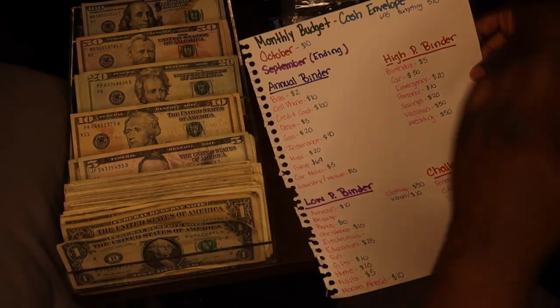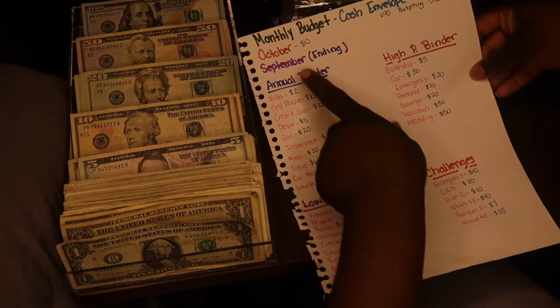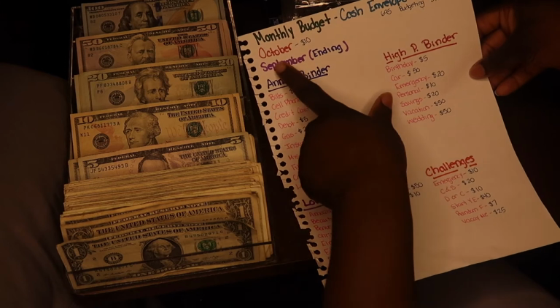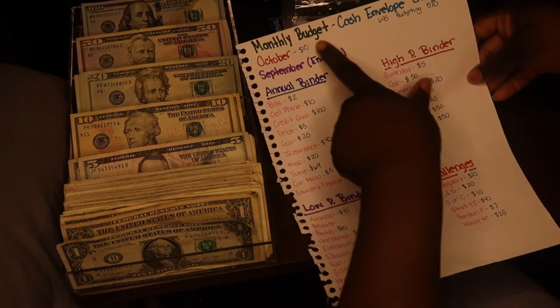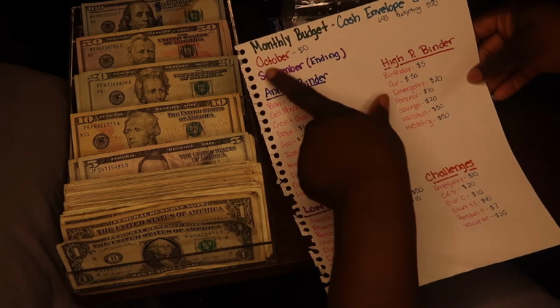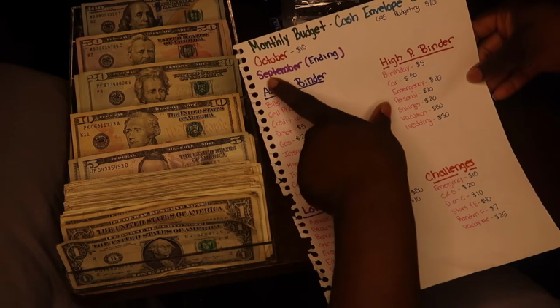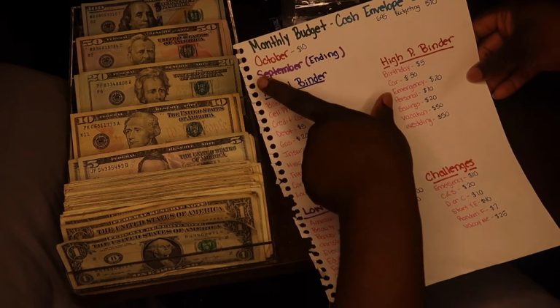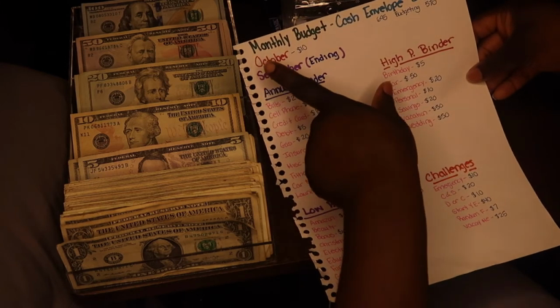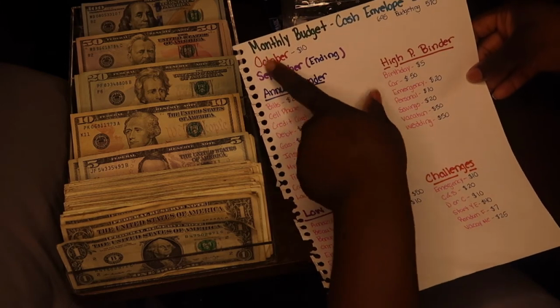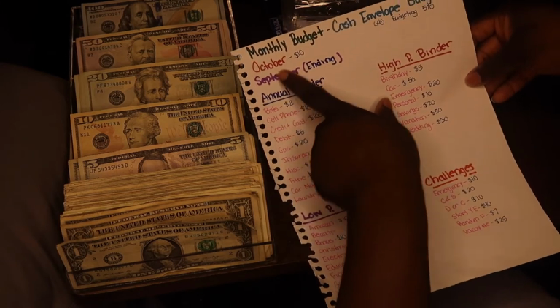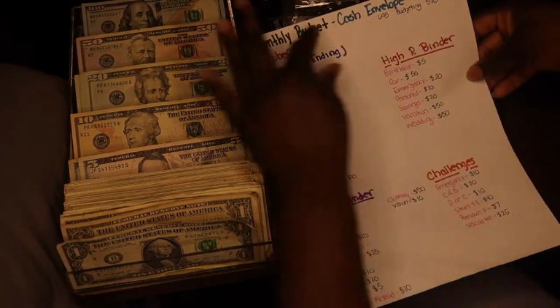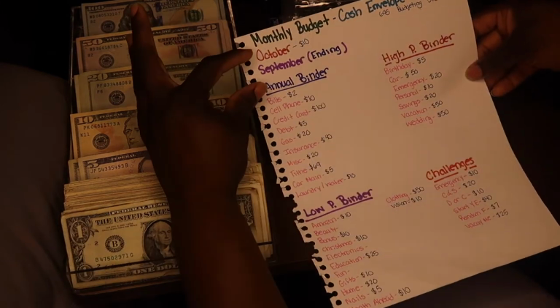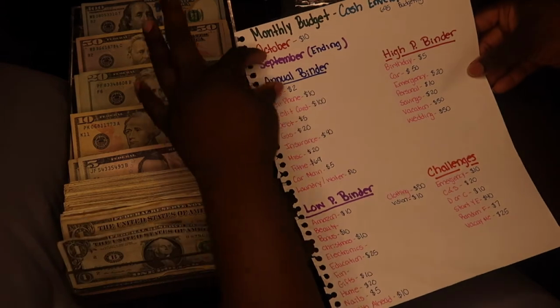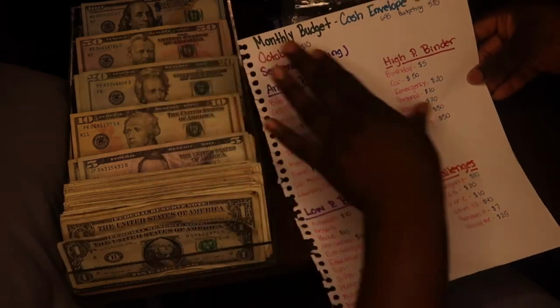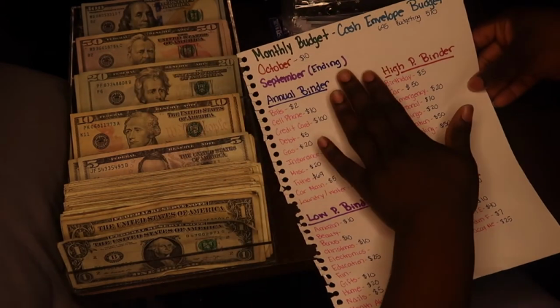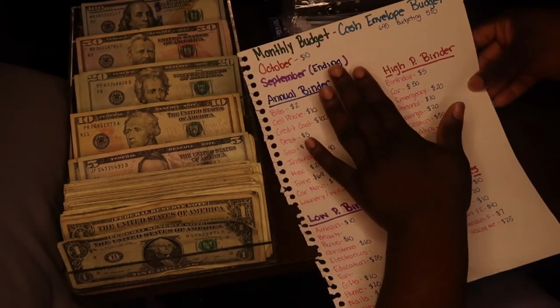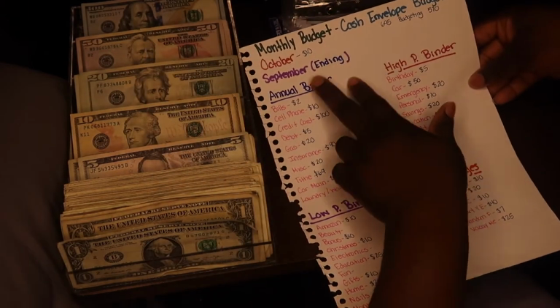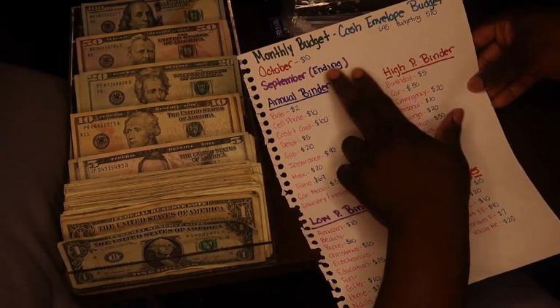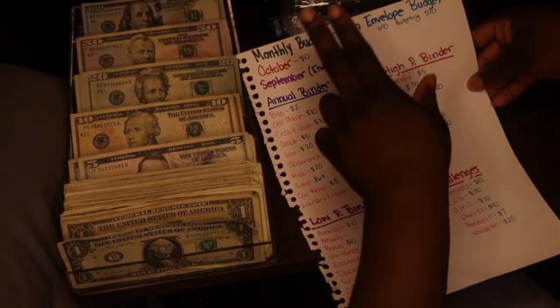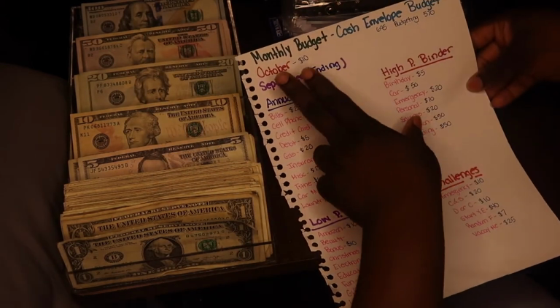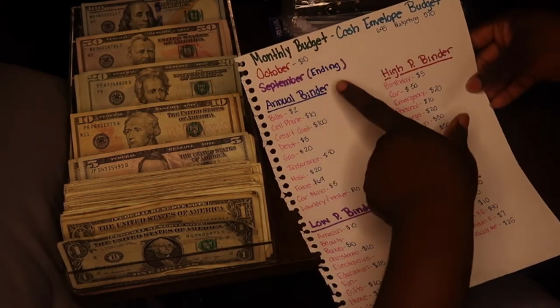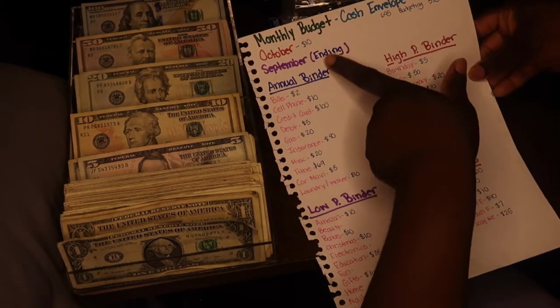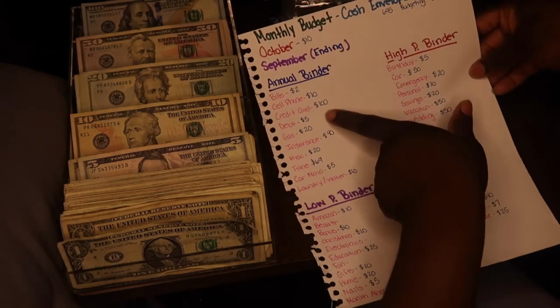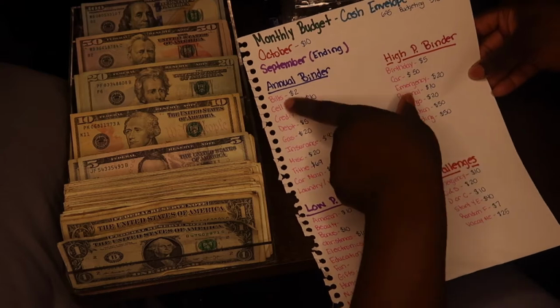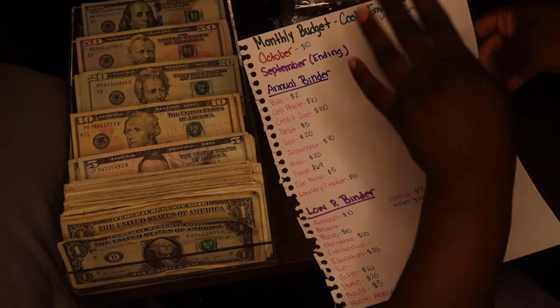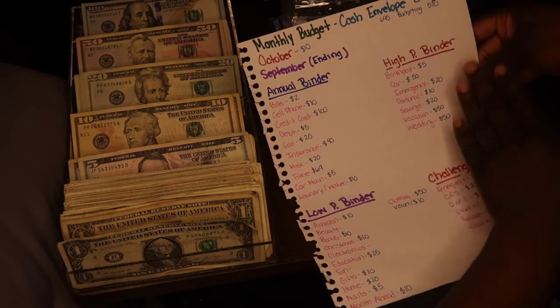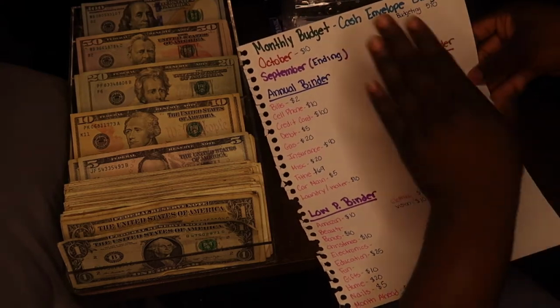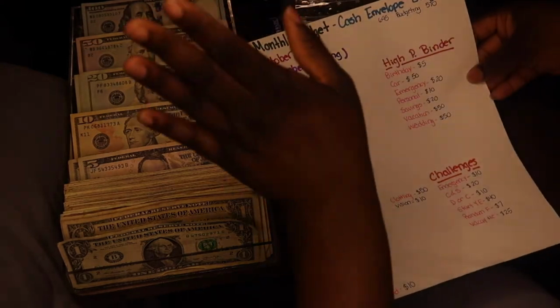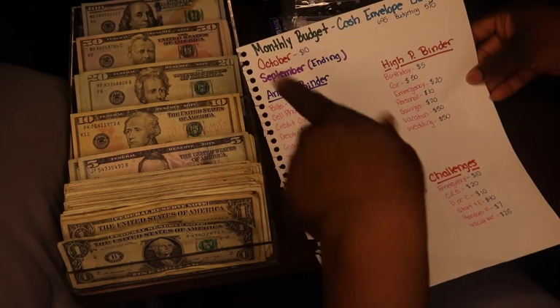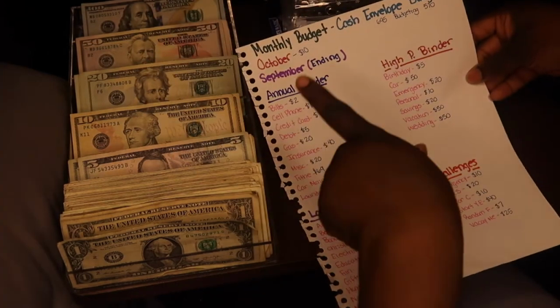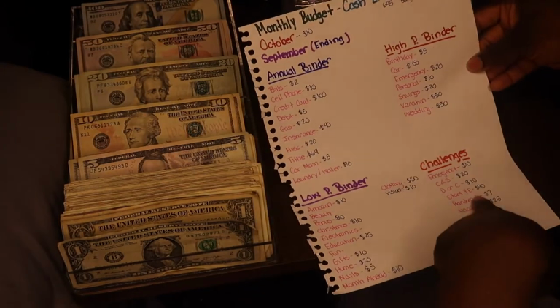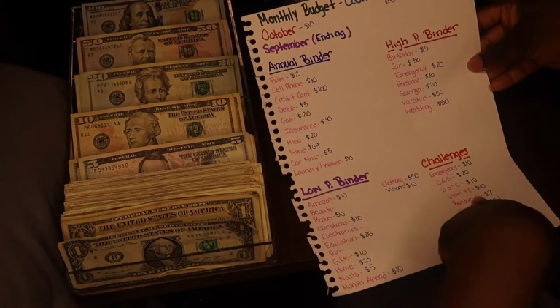I also started doing a monthly budget — each month I put in a different amount that I want to save. I also started doing my annual binder, high priority, low priority, and my challenges.